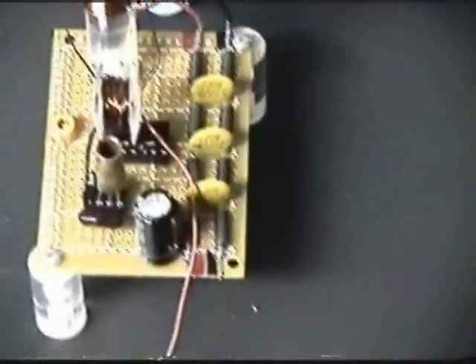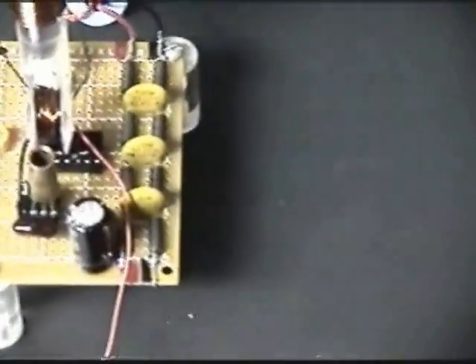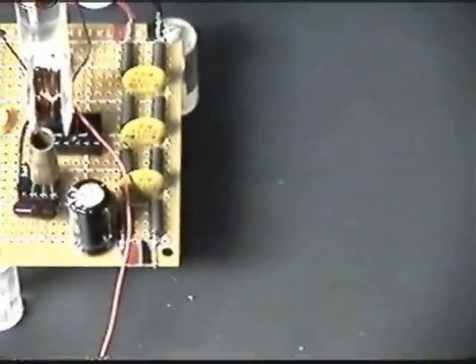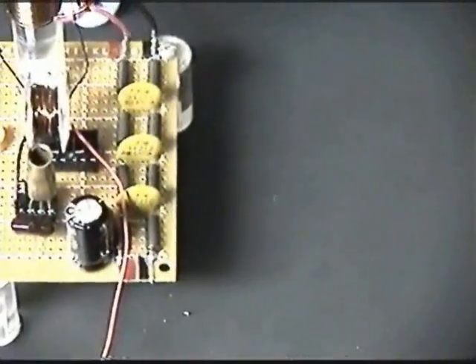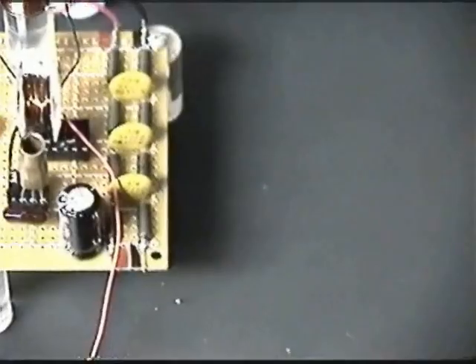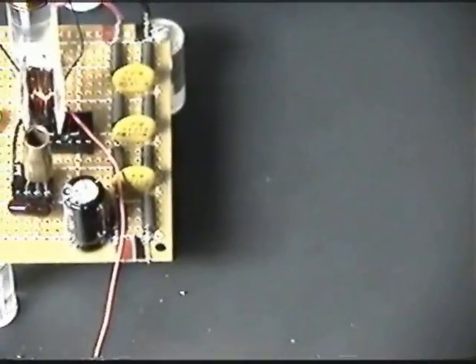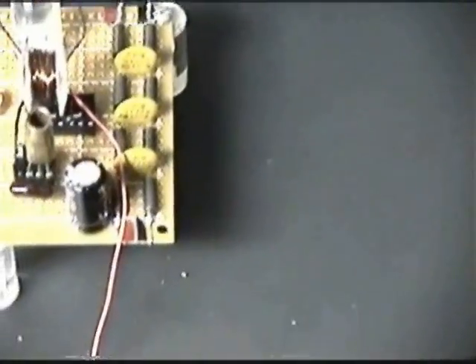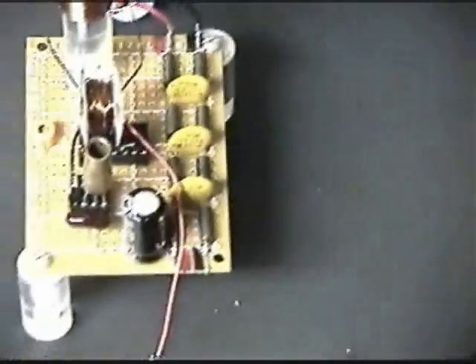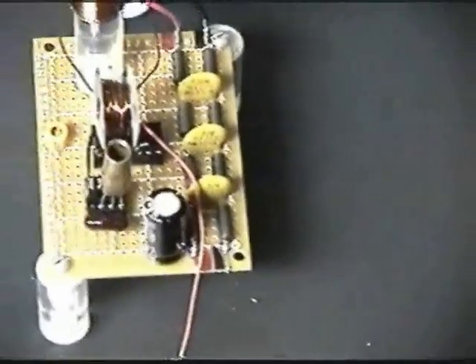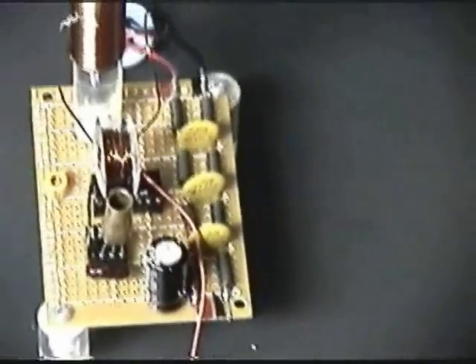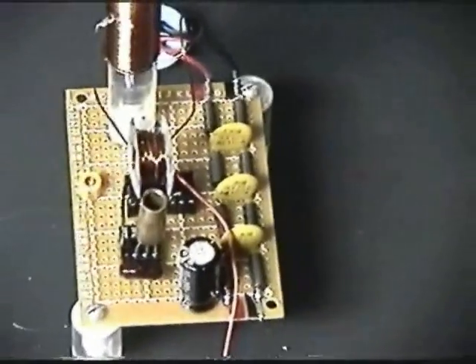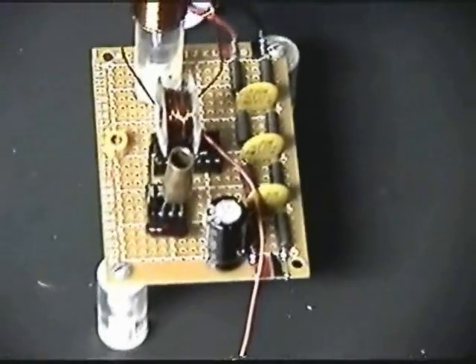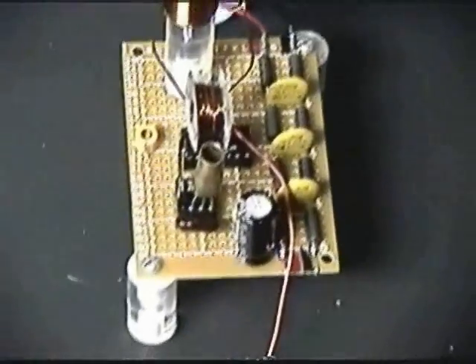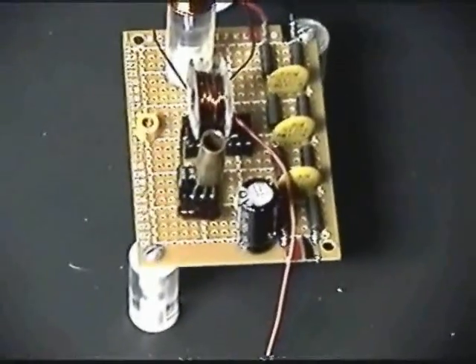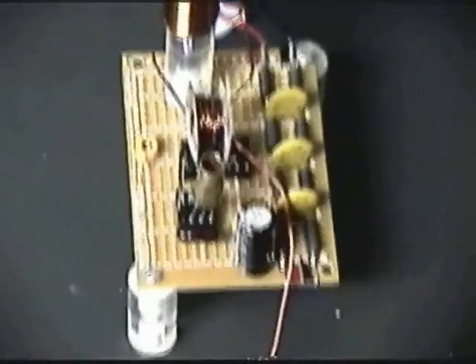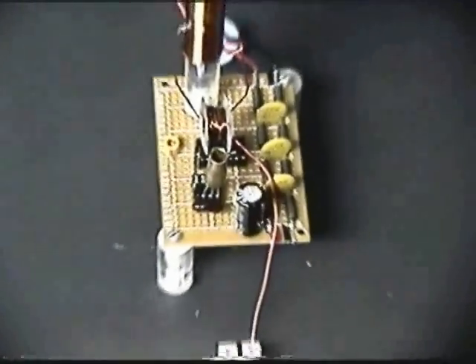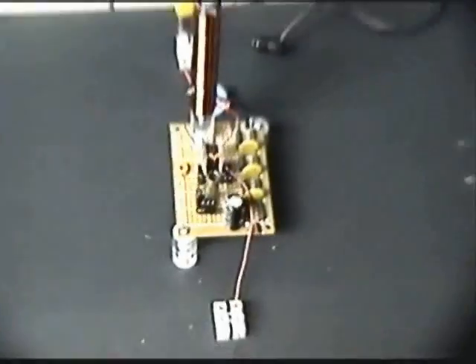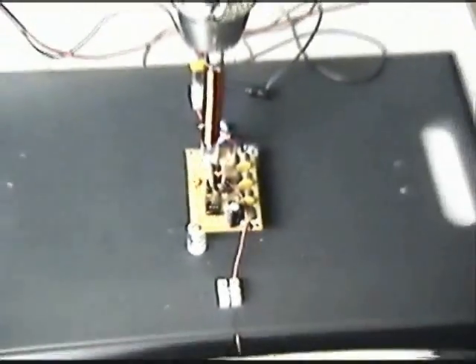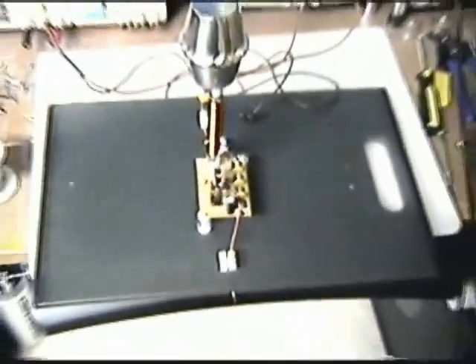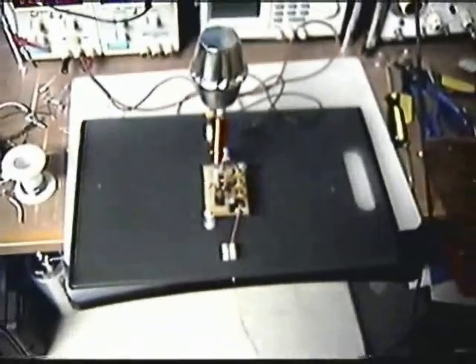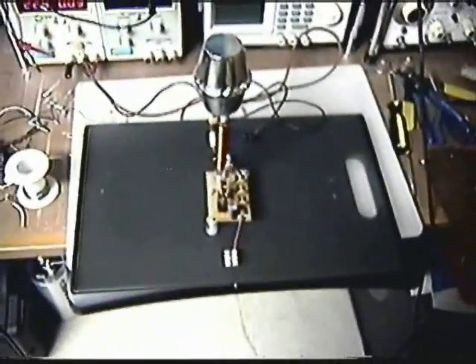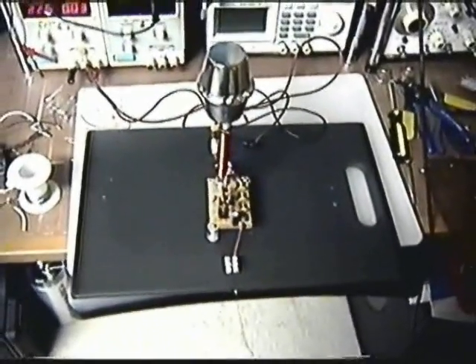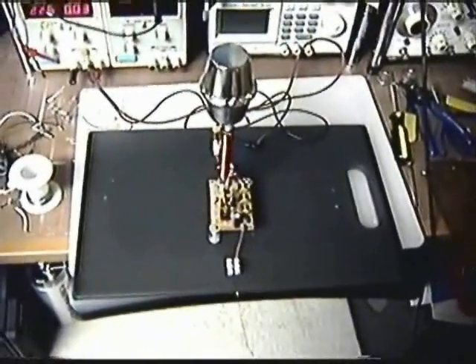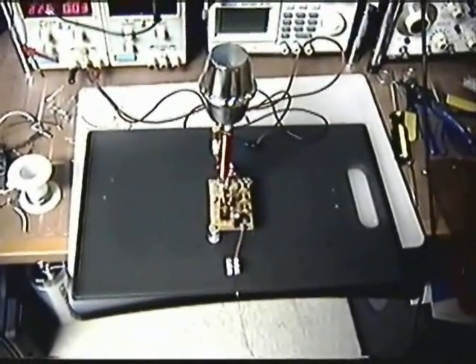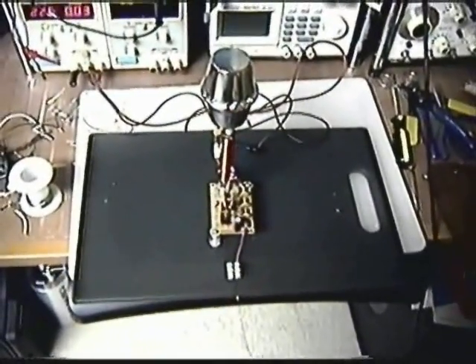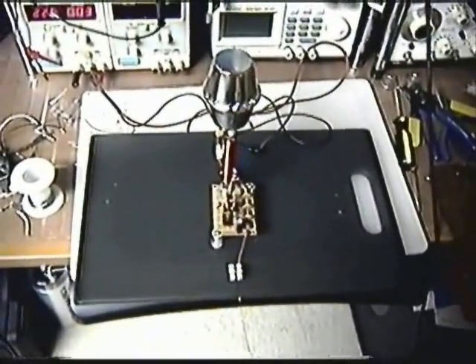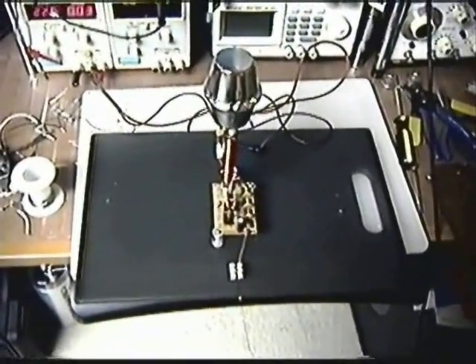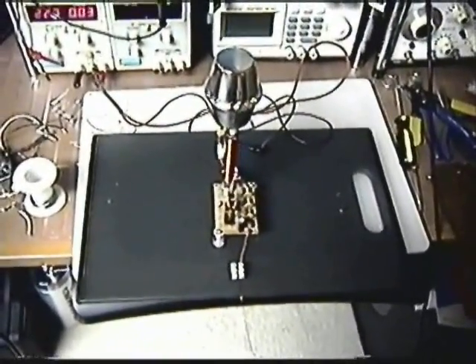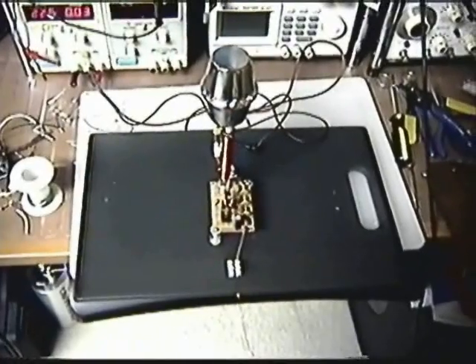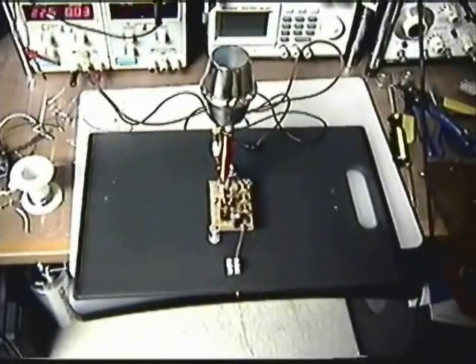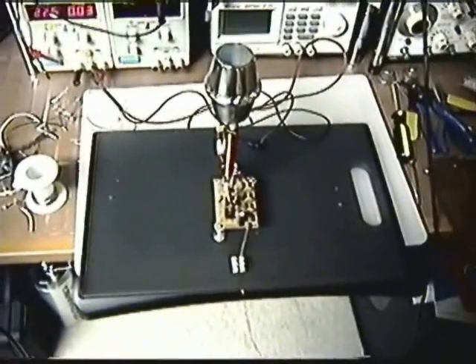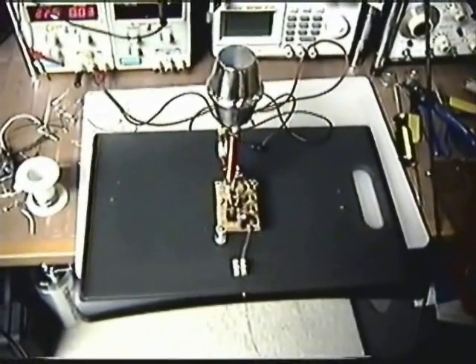Looking at the boards, you can see most of this is filtering. The right-hand side plus the large electrolytic is totally filtering the power rails coming into the exciter. New design — very effective, very easy to tune.